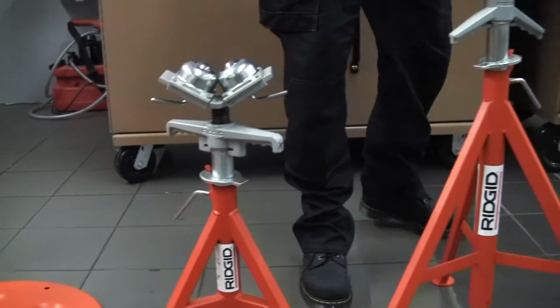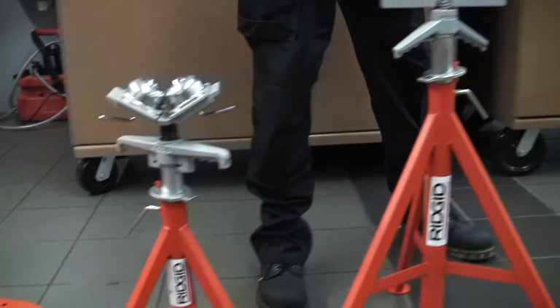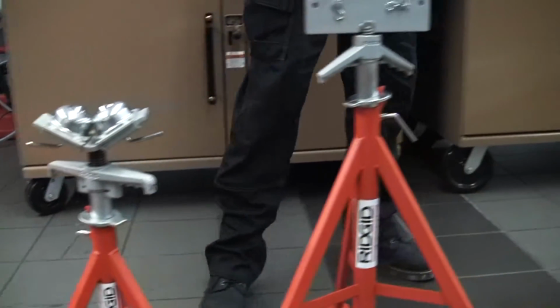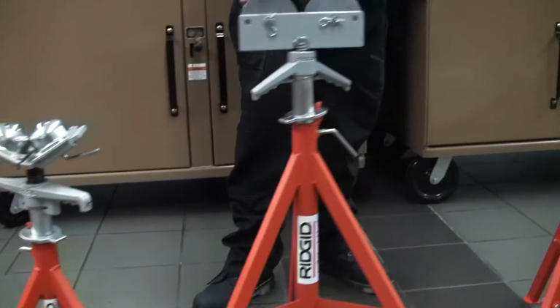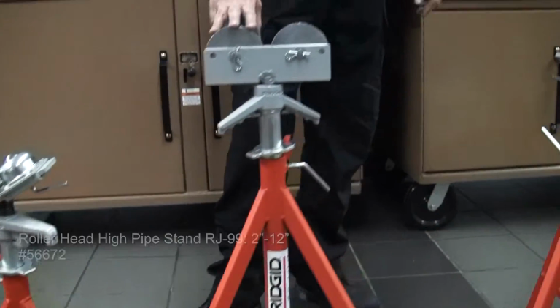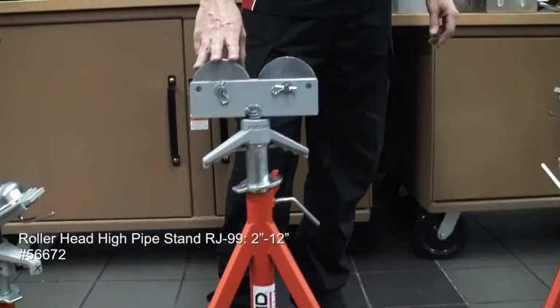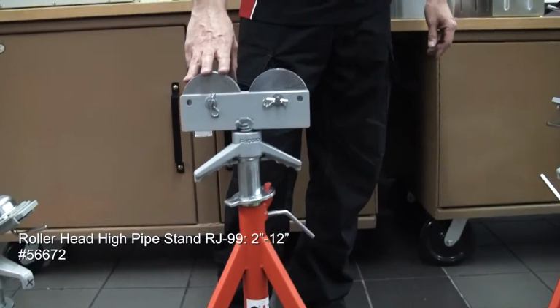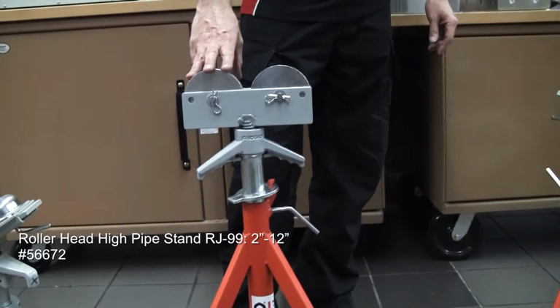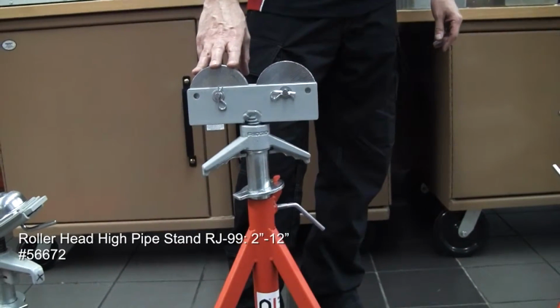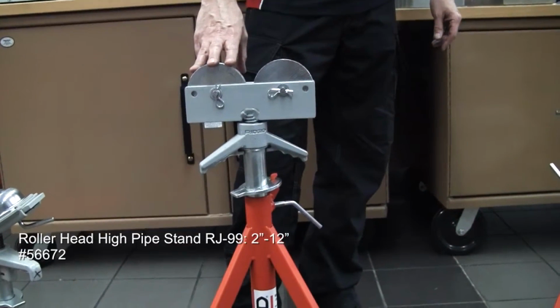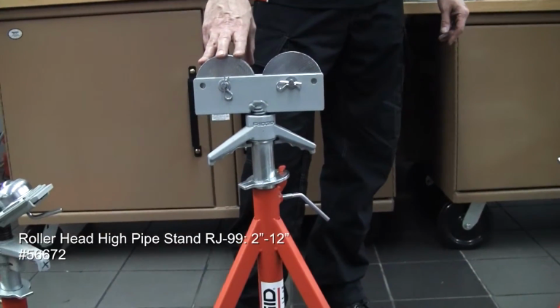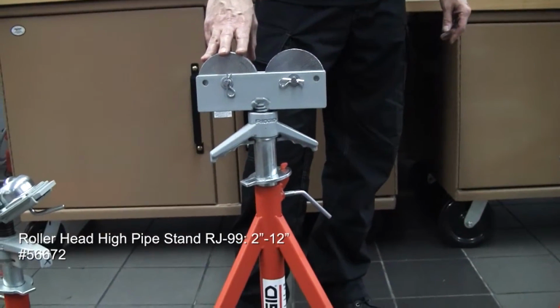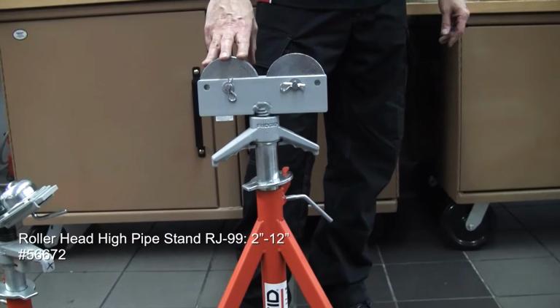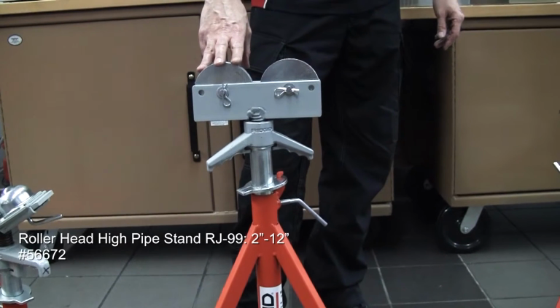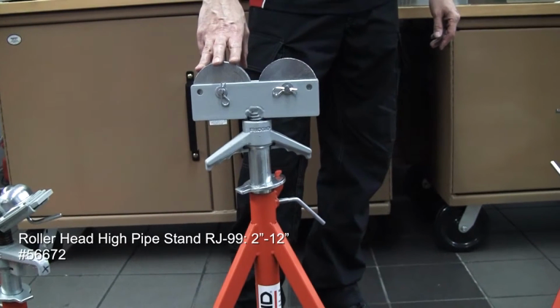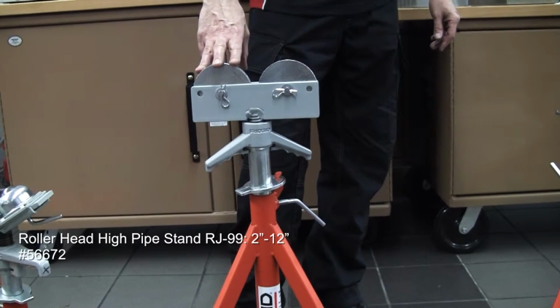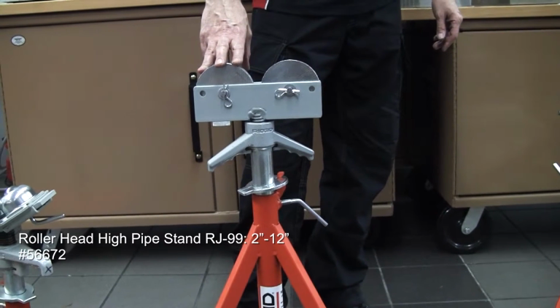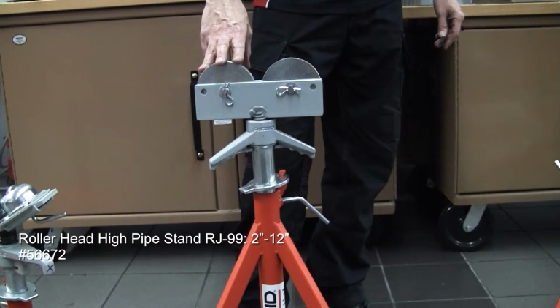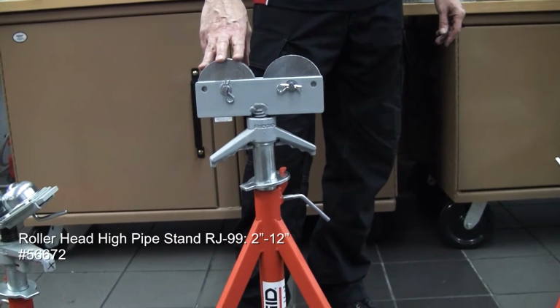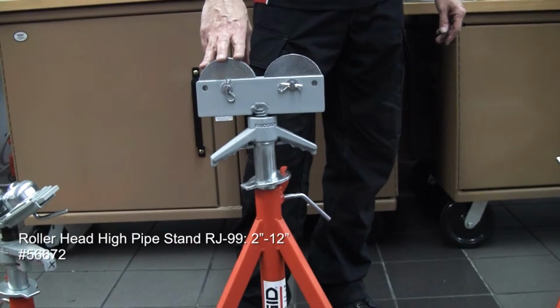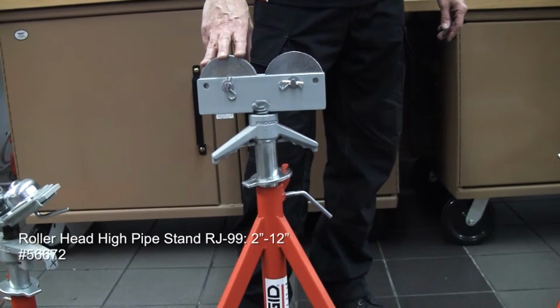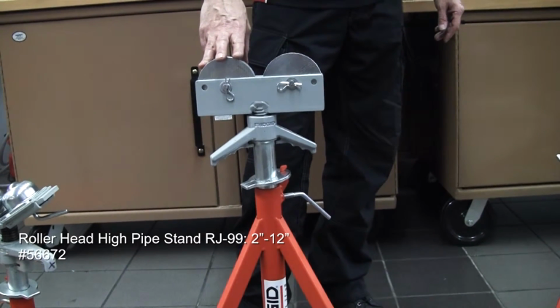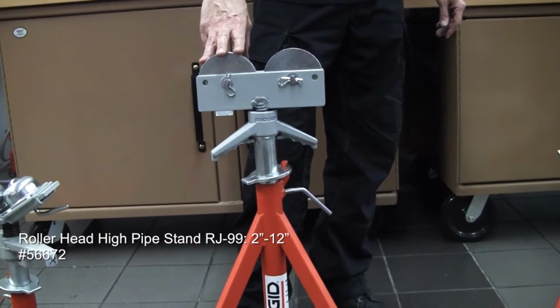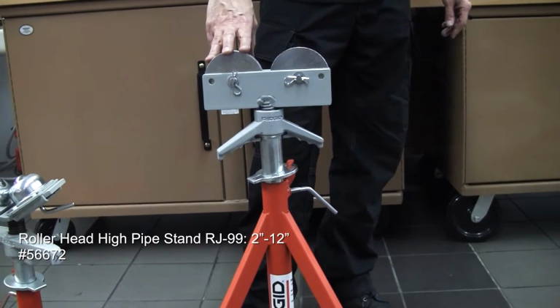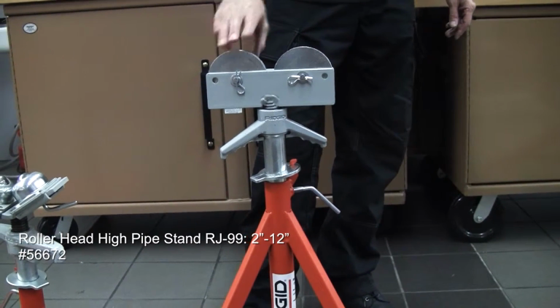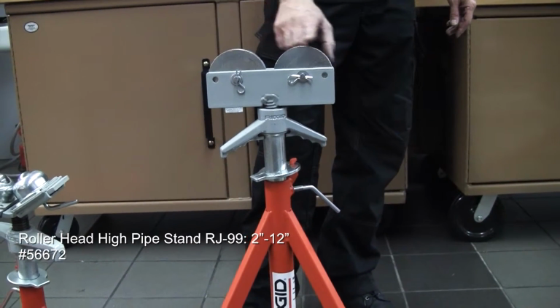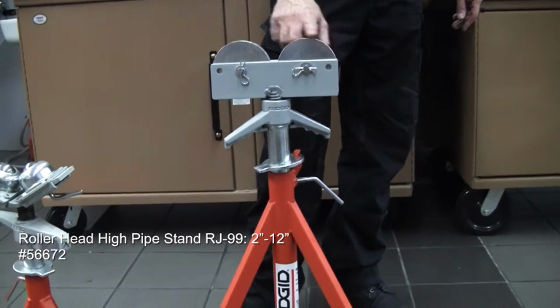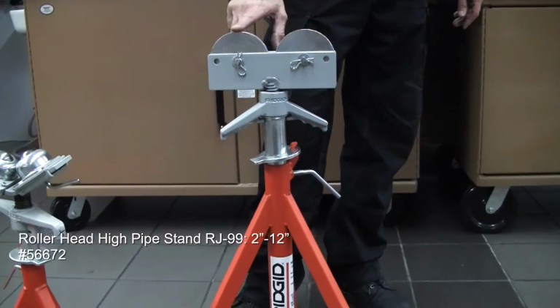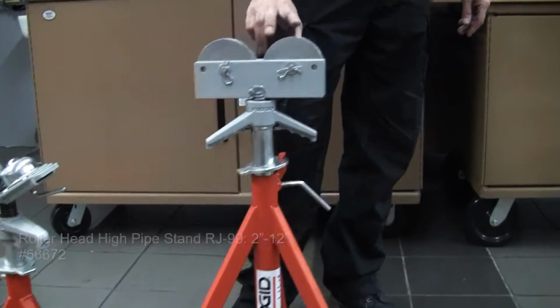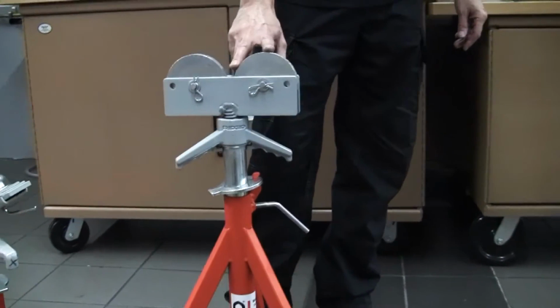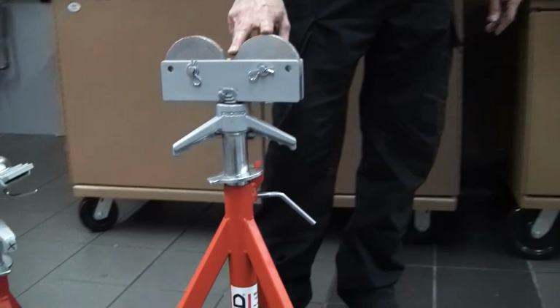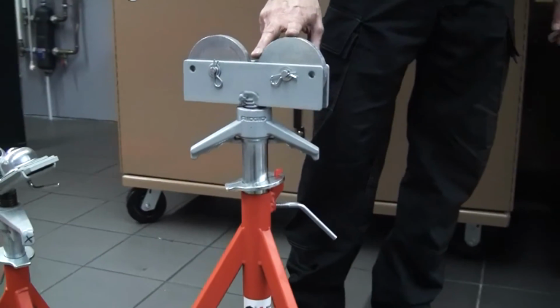Moving up to a slightly larger one now, the RJ99, 2 to 12 inch with a set of rollers on the top here.